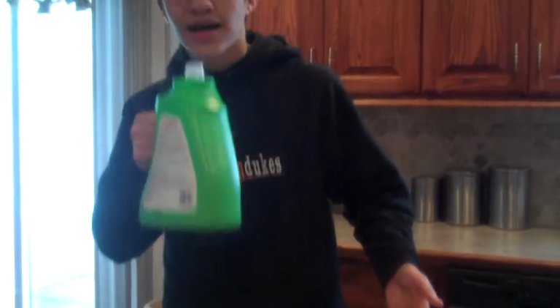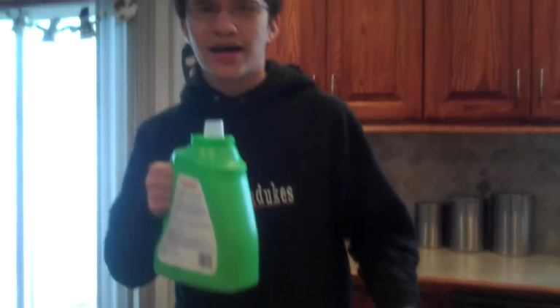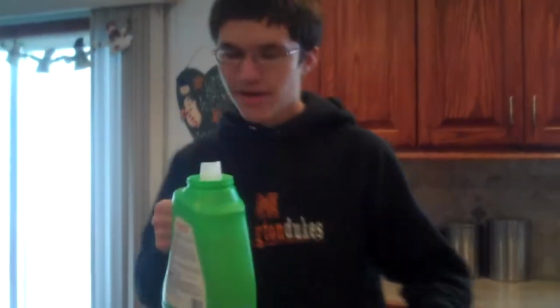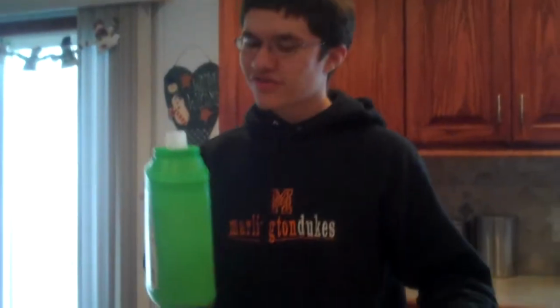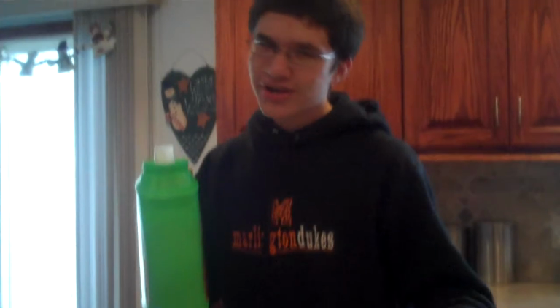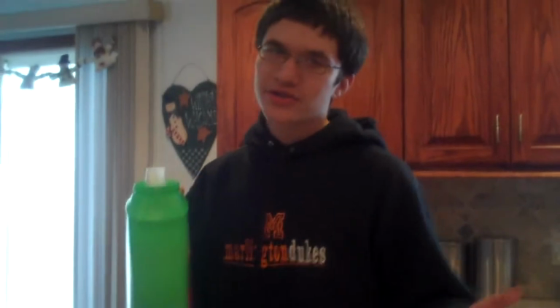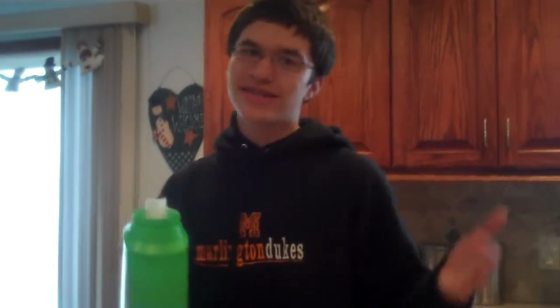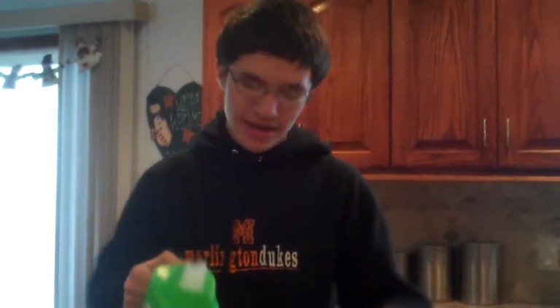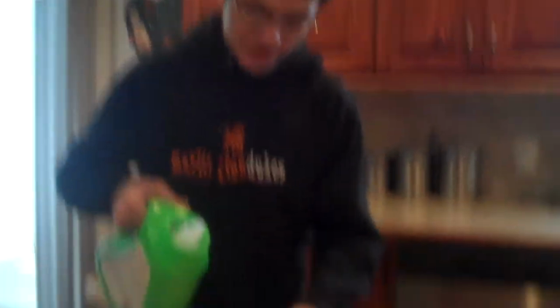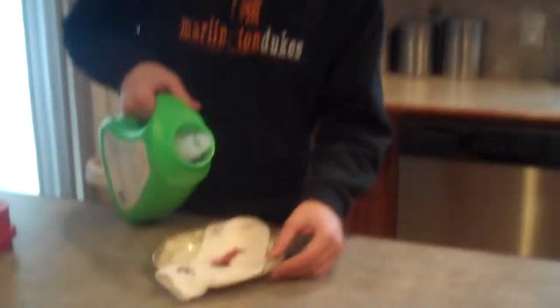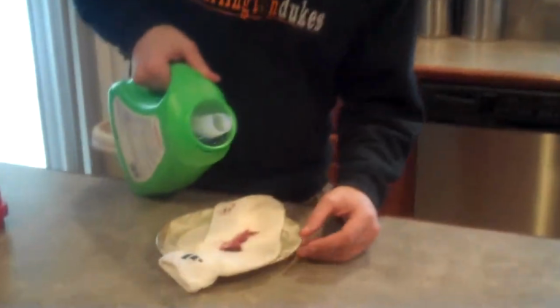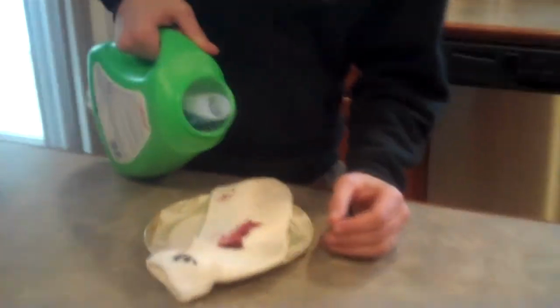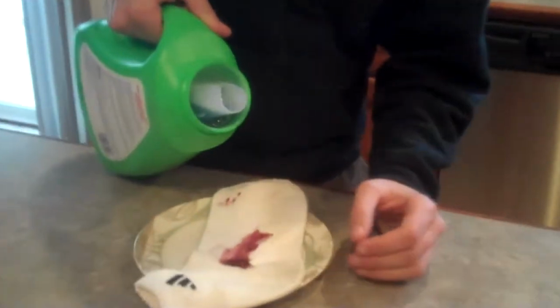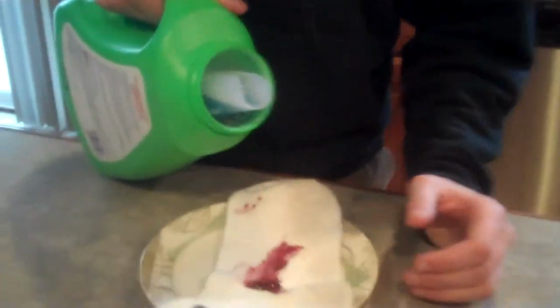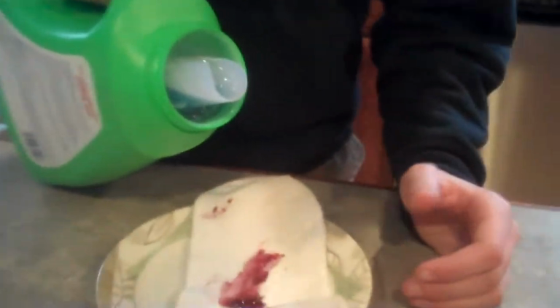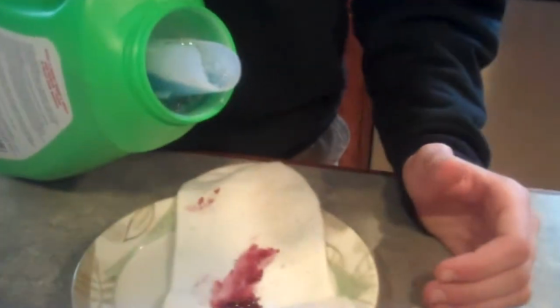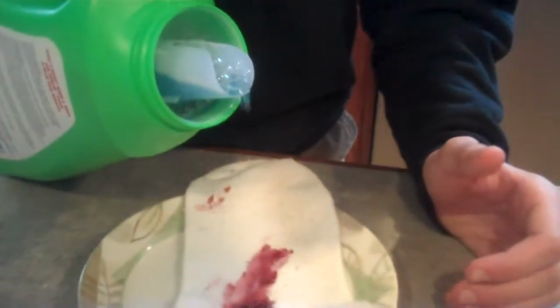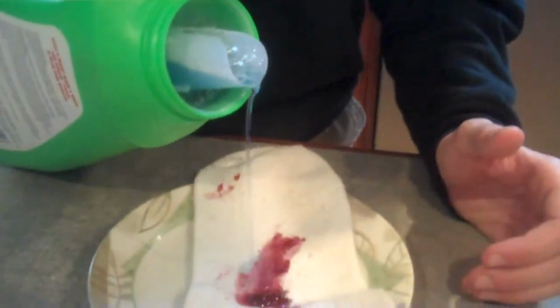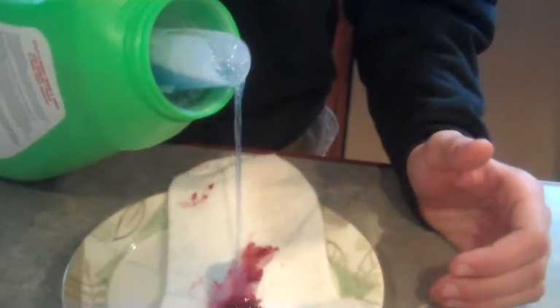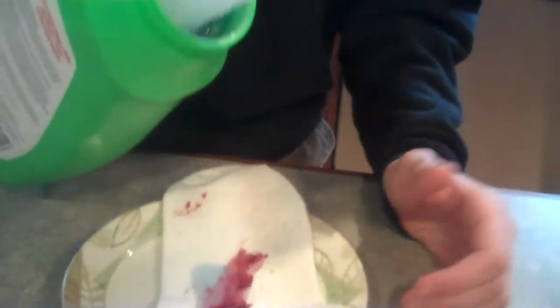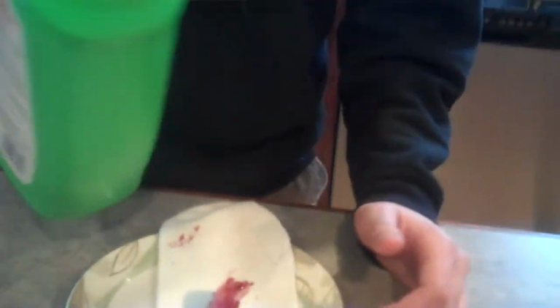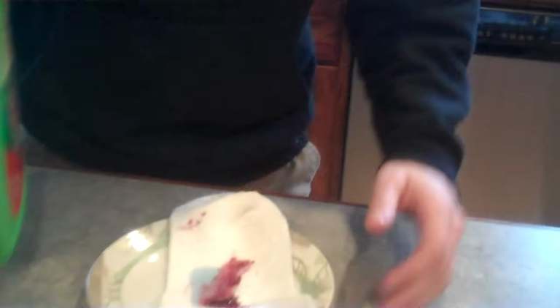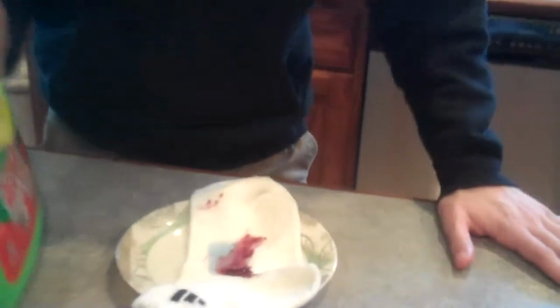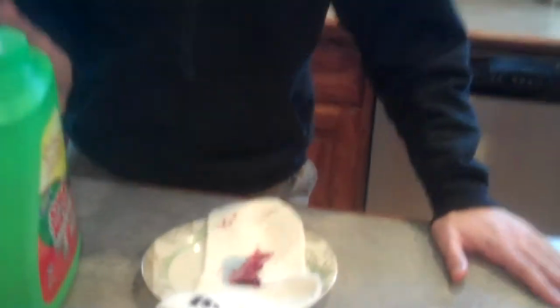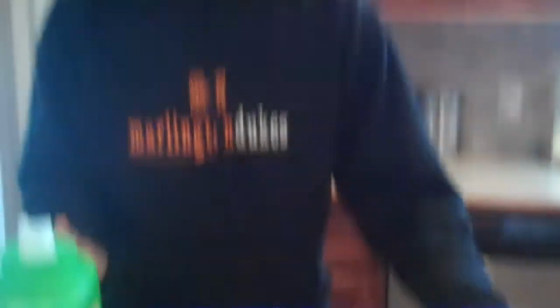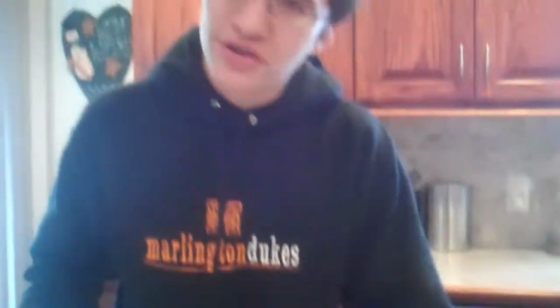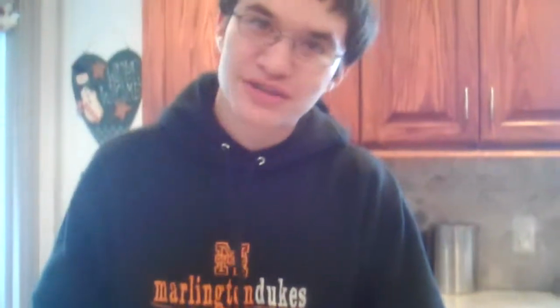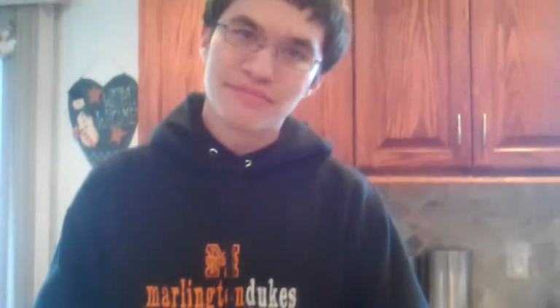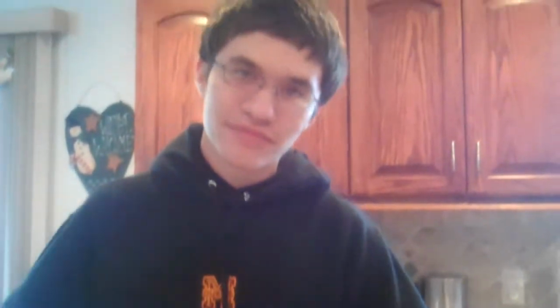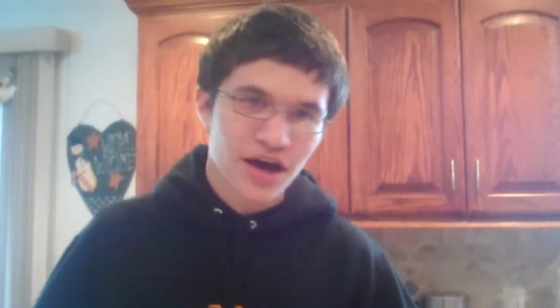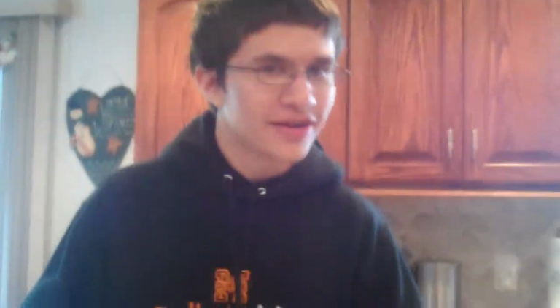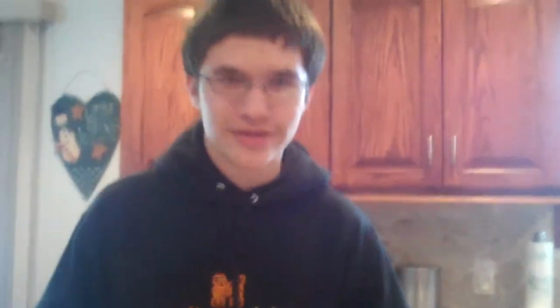Smell this fresh, clean scent. Just put a little bit on those stains and wash them, and it'll just be gone instantly.